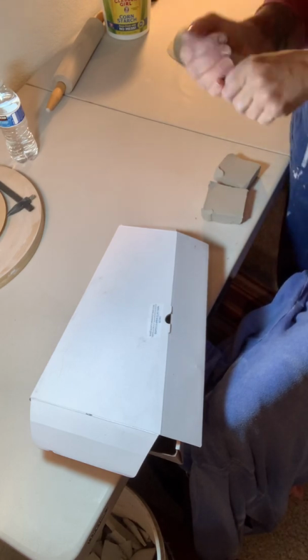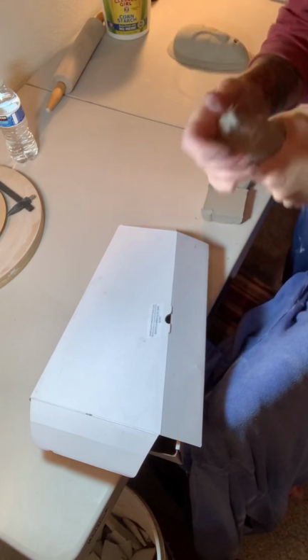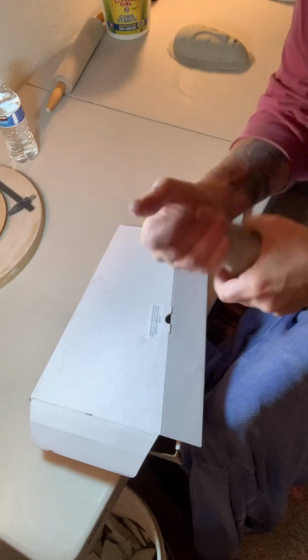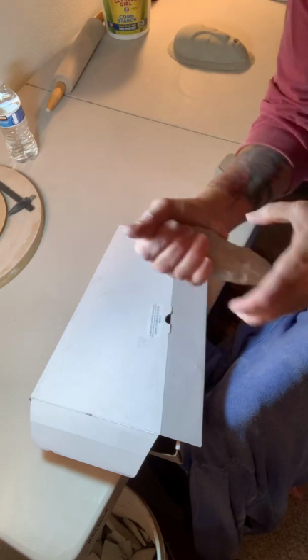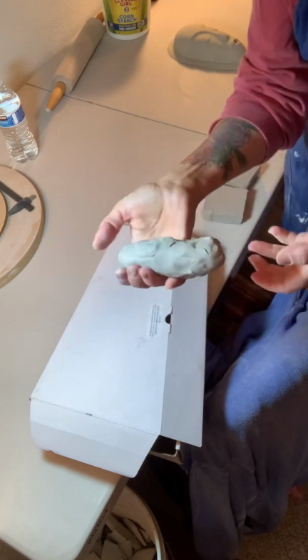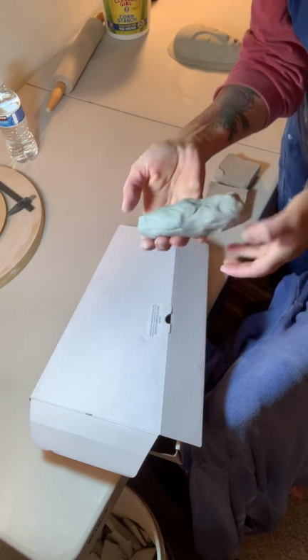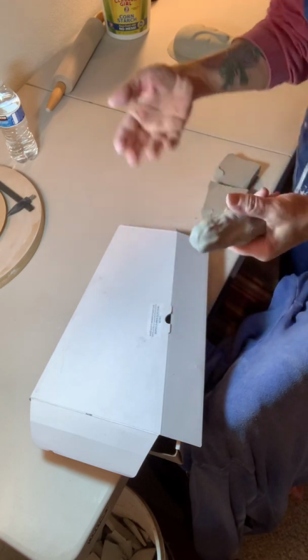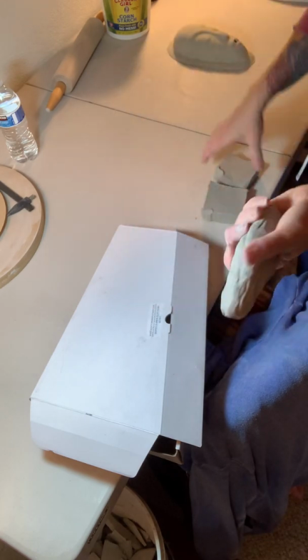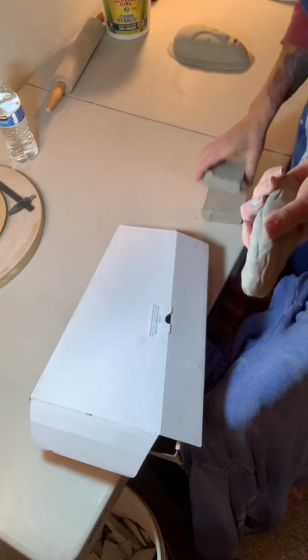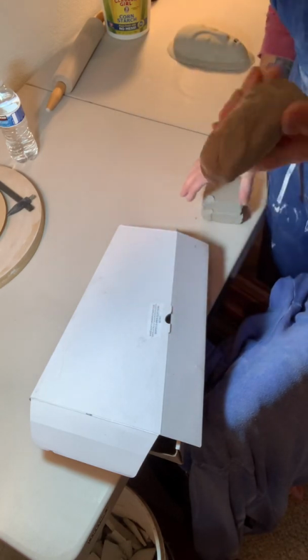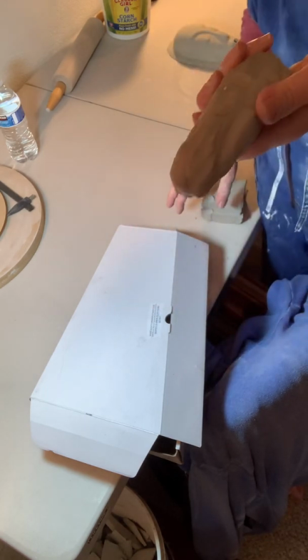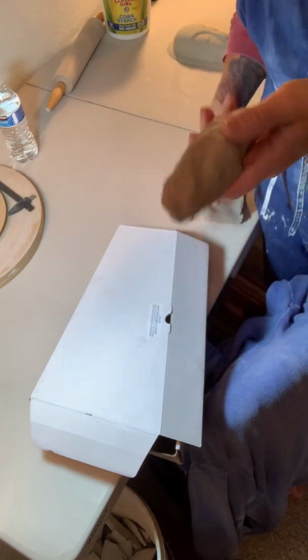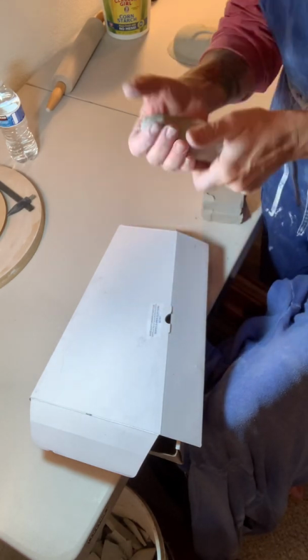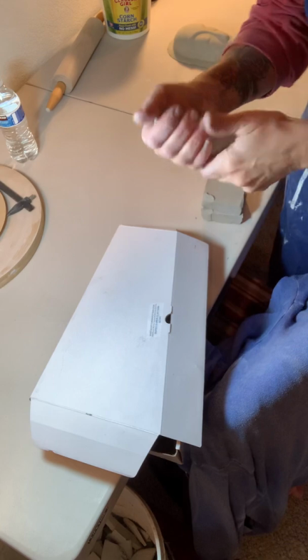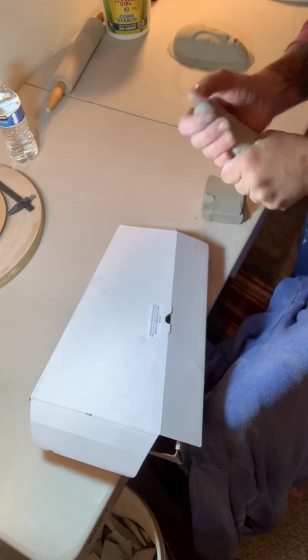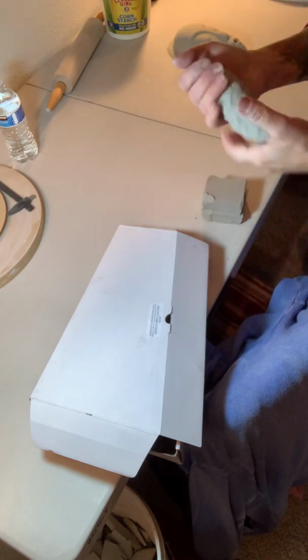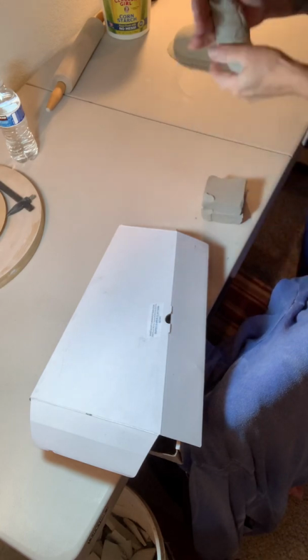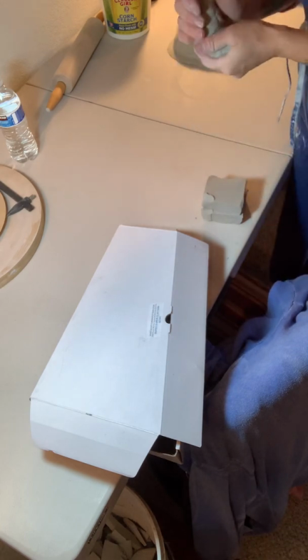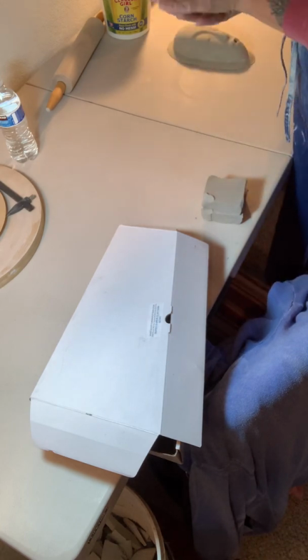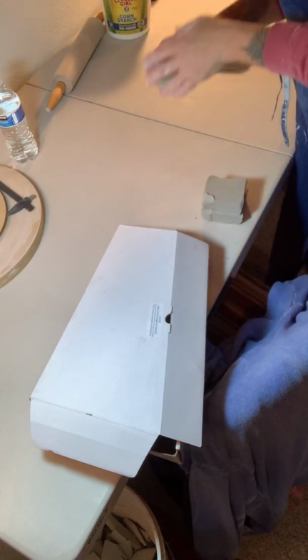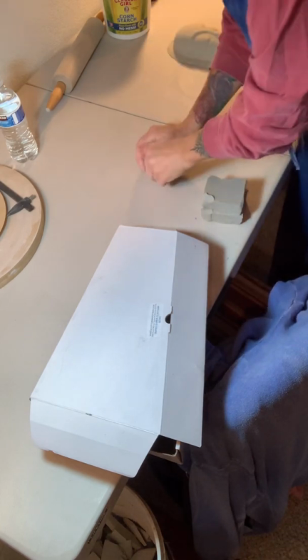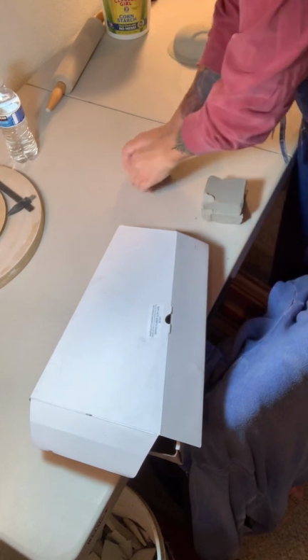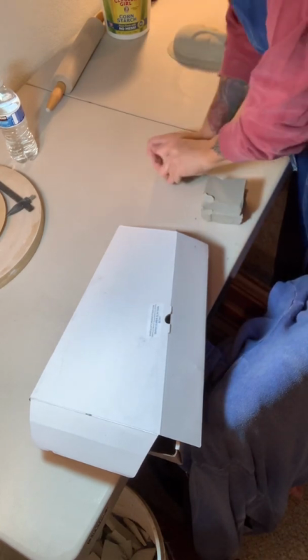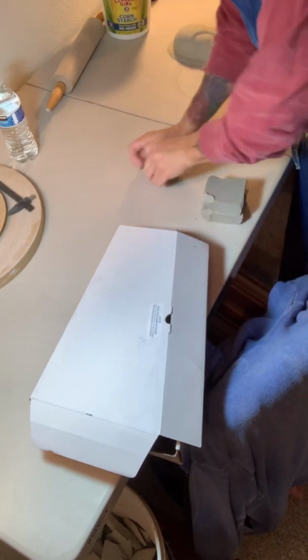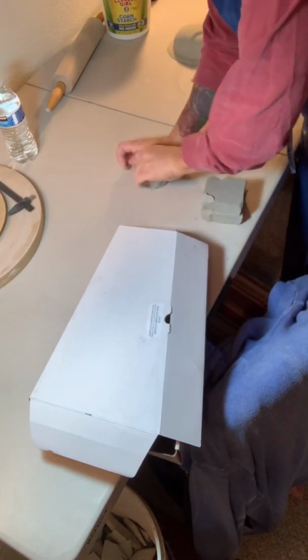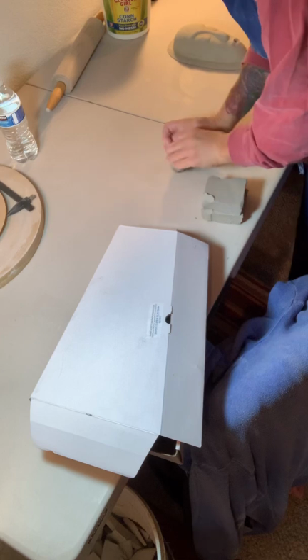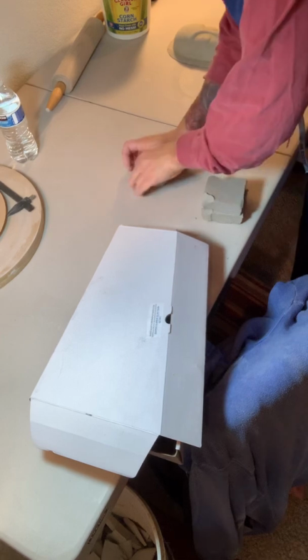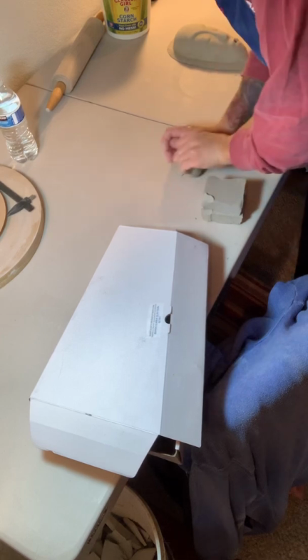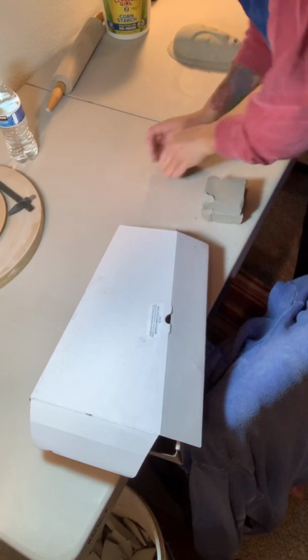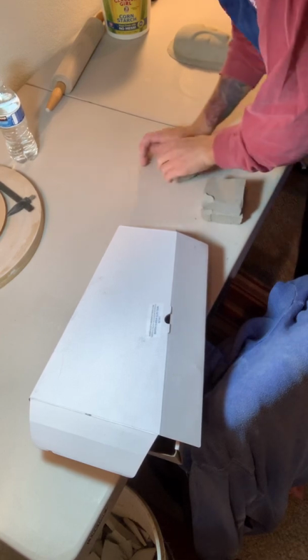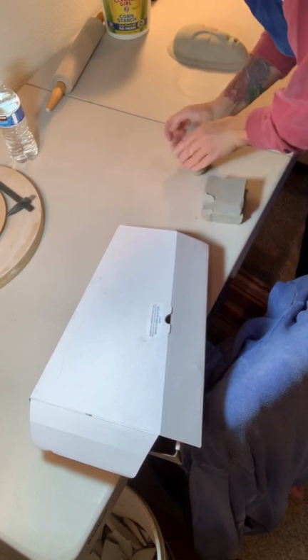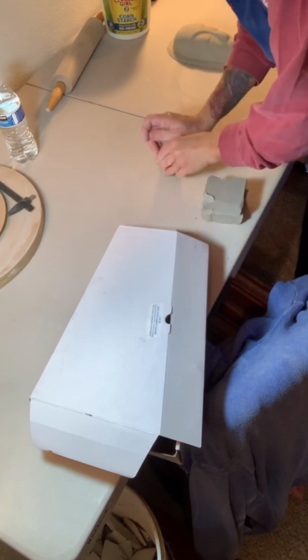What I'm doing is I've taken probably half a pound of clay and I've kind of wedged it up. What this does is gets the air out of it.